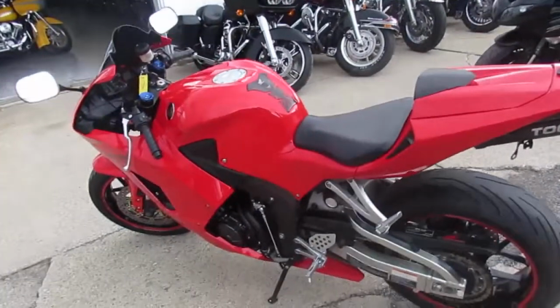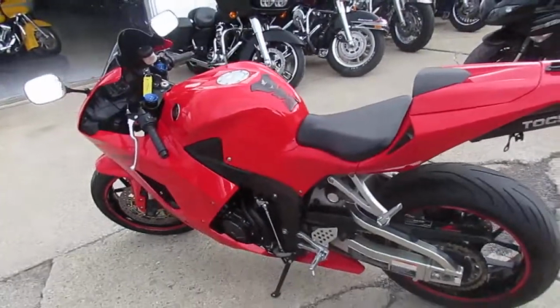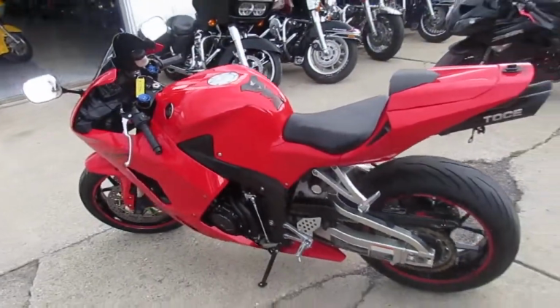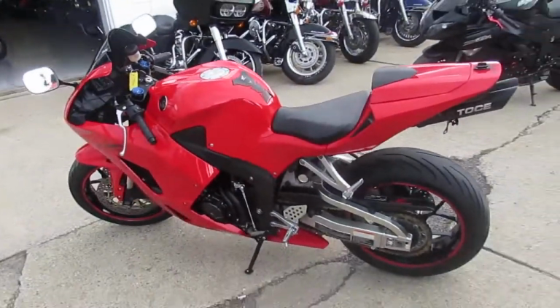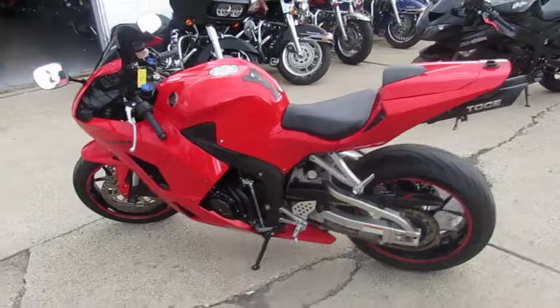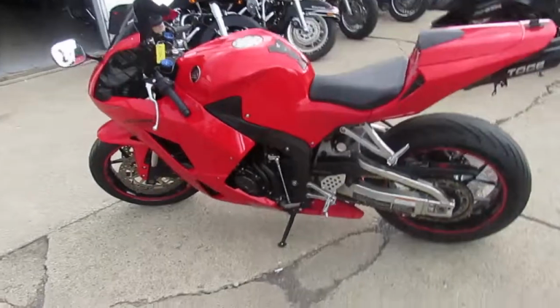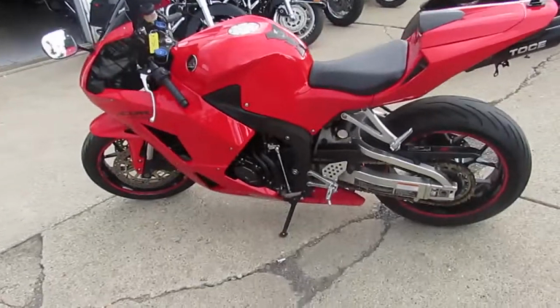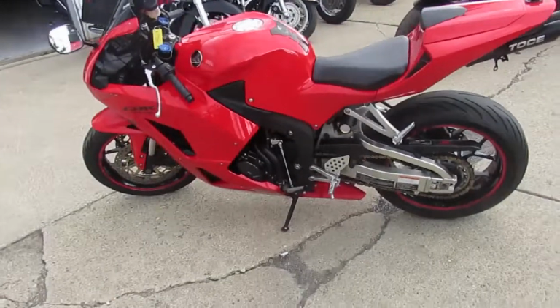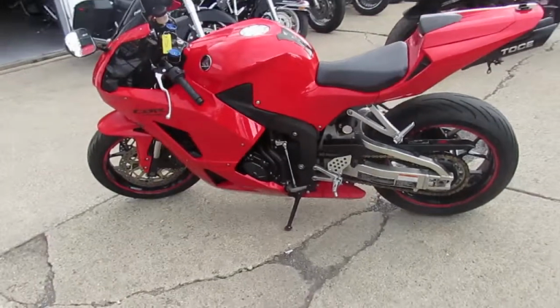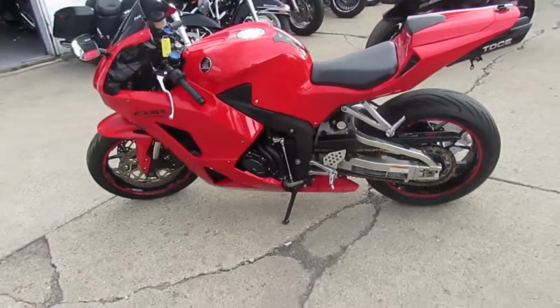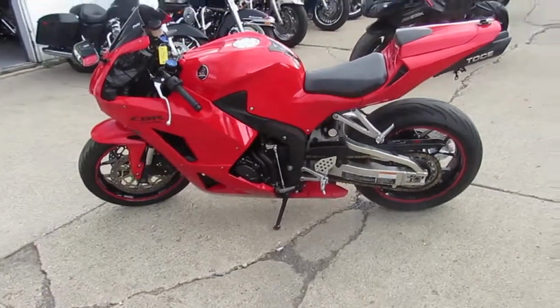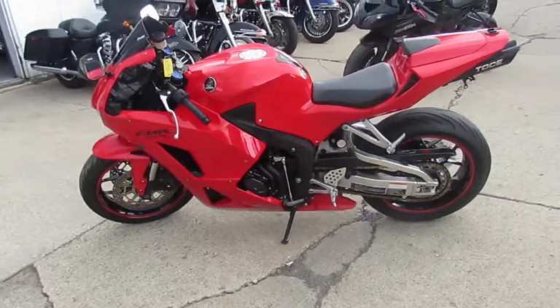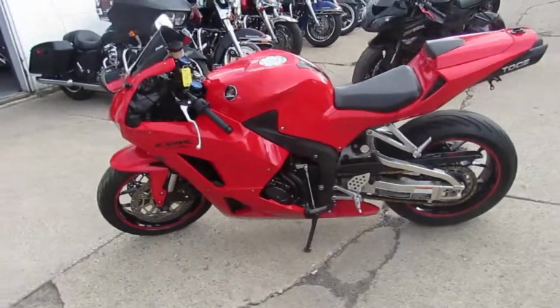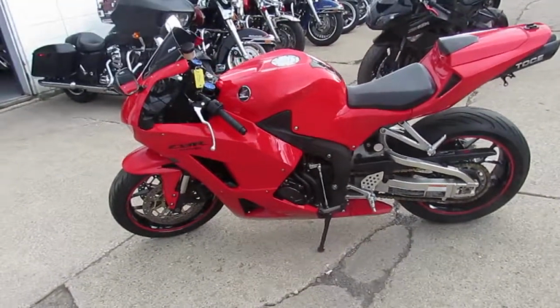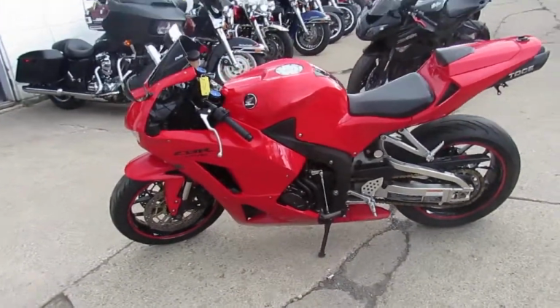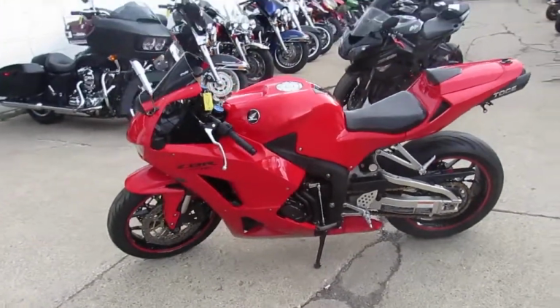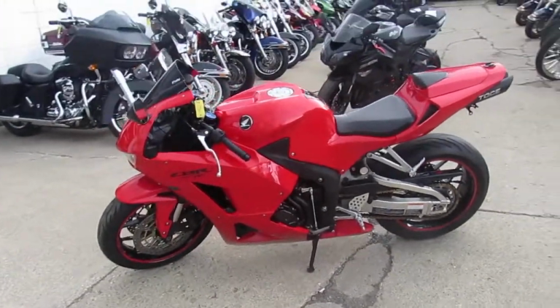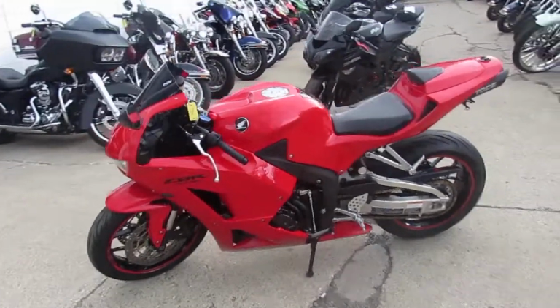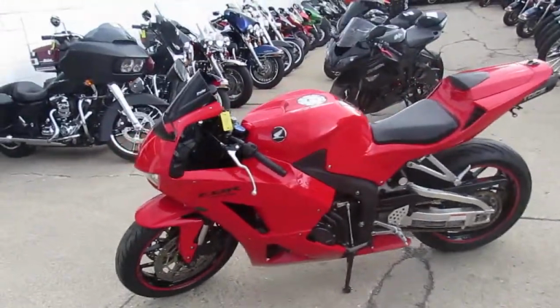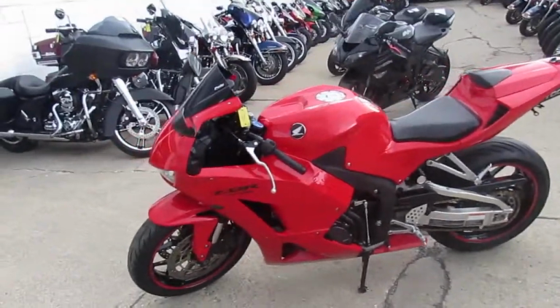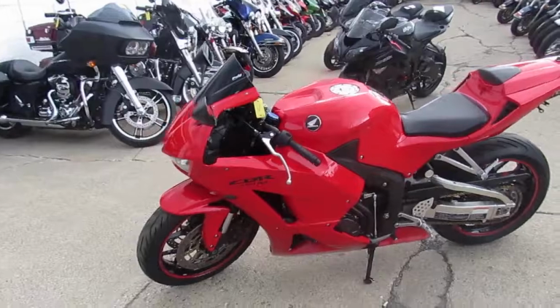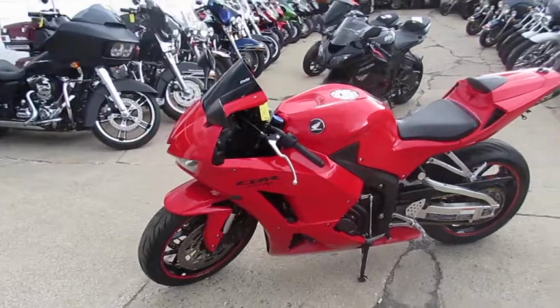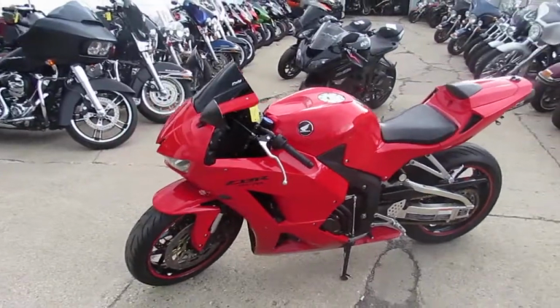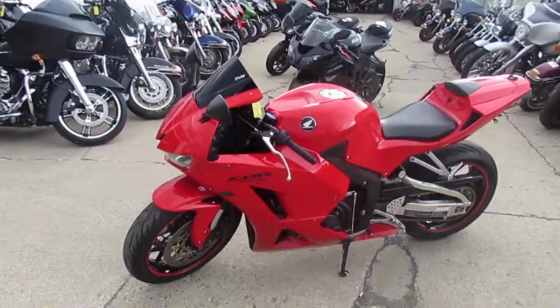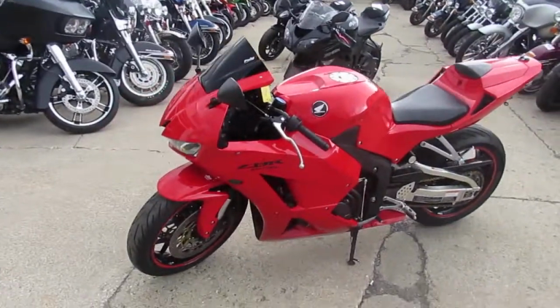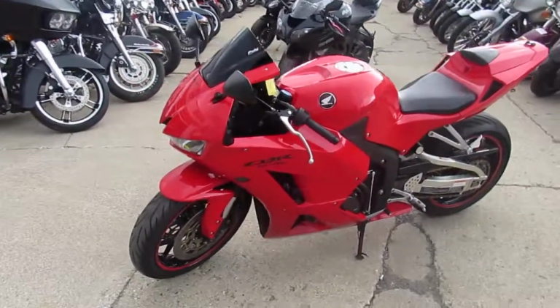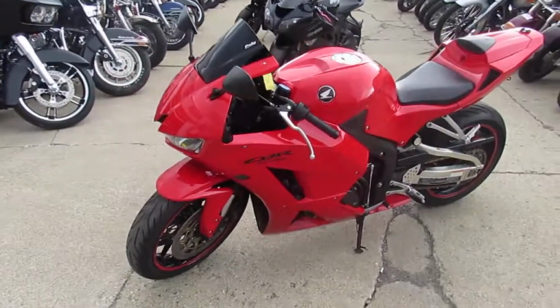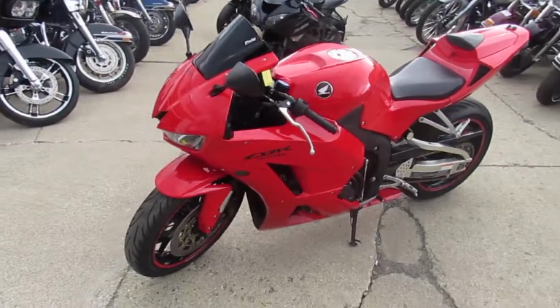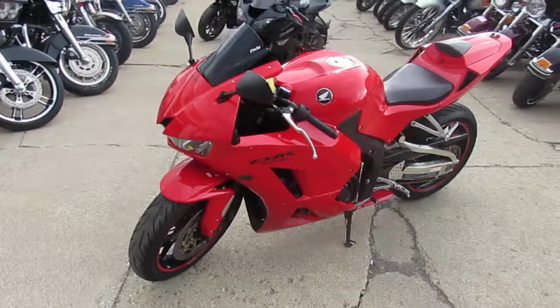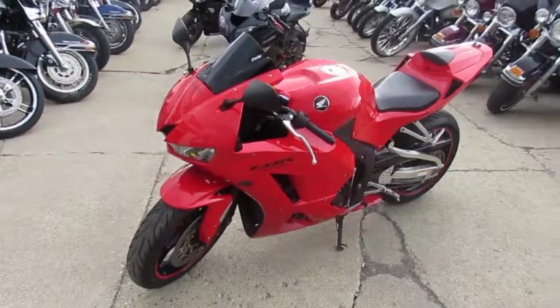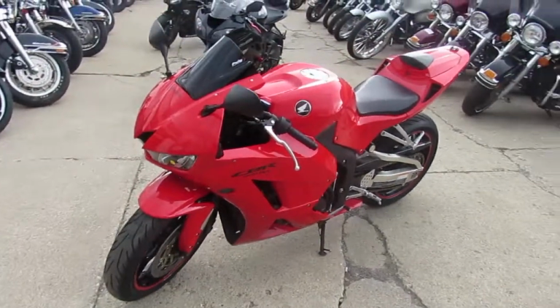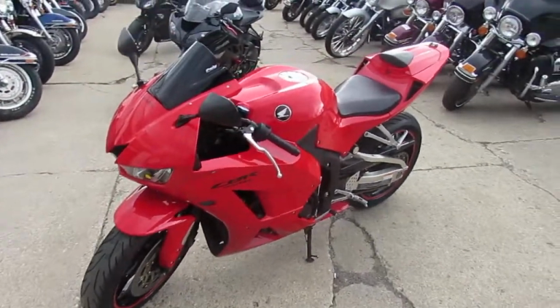You can own this 2014 CBR 600 for only $79.99. Visit our website at ApprovalPowerSports.com — we've got over 450 used bikes.